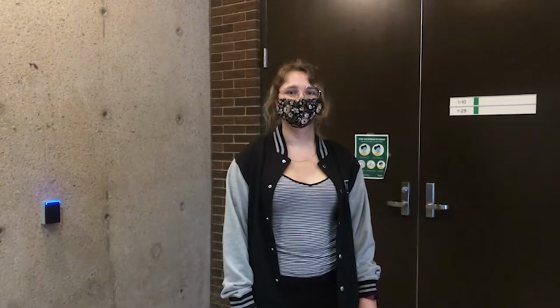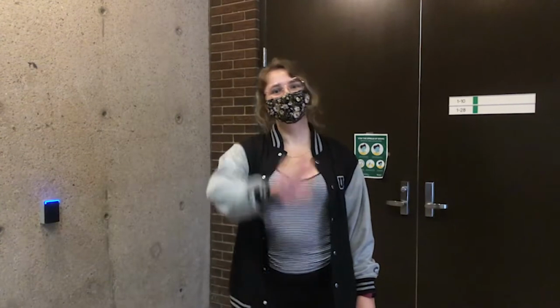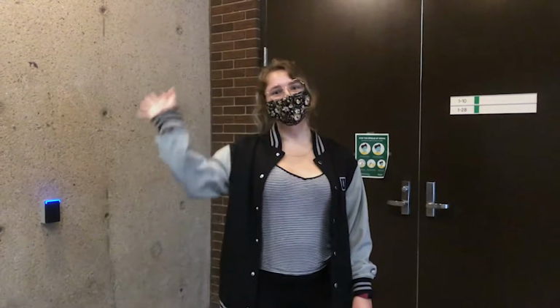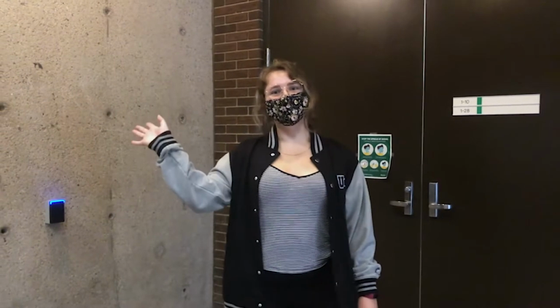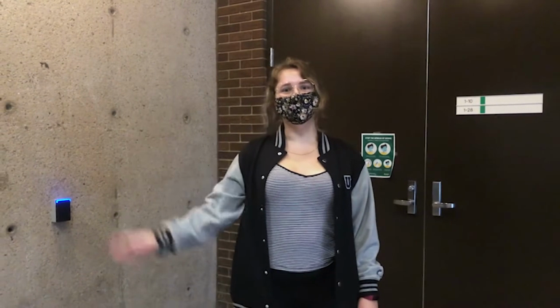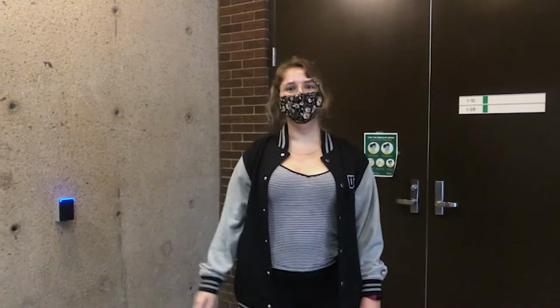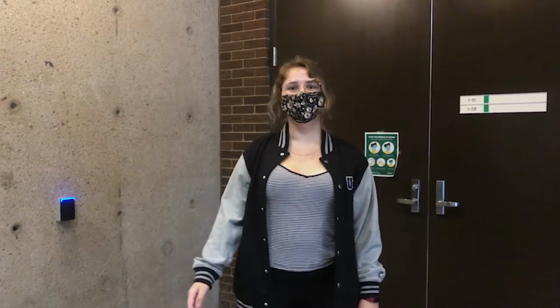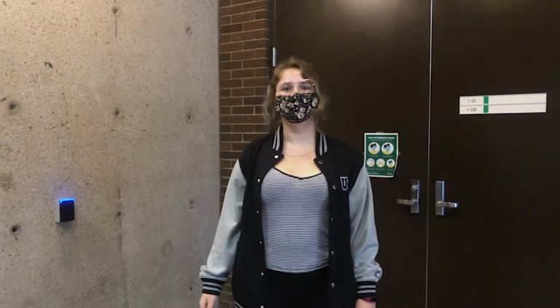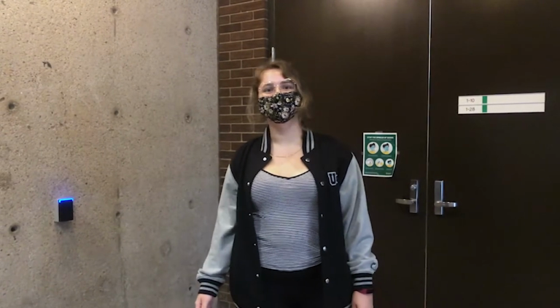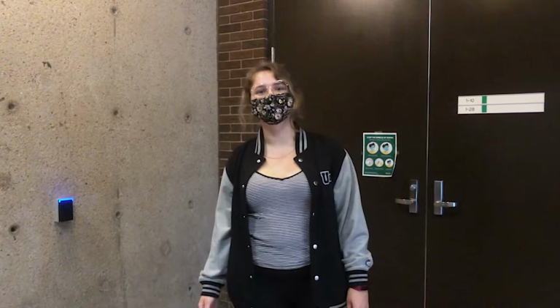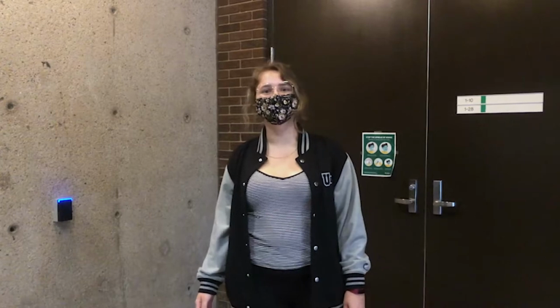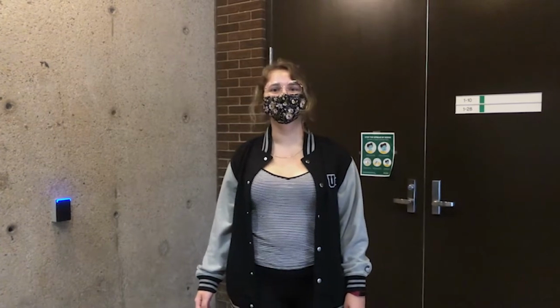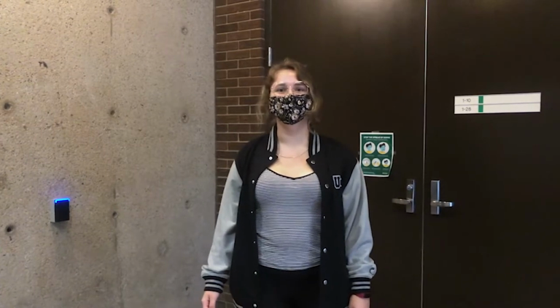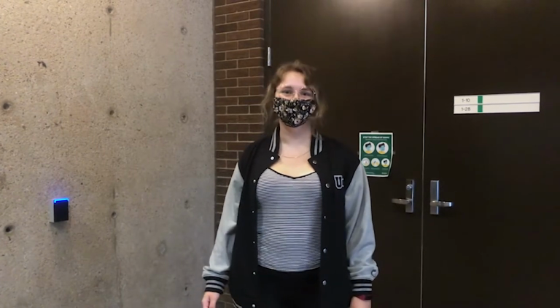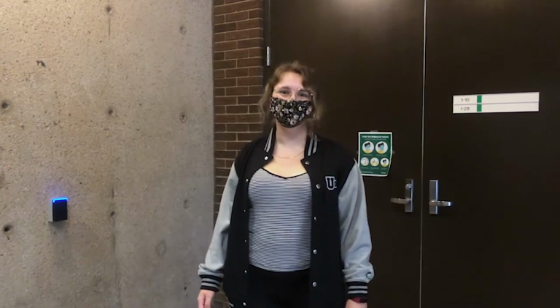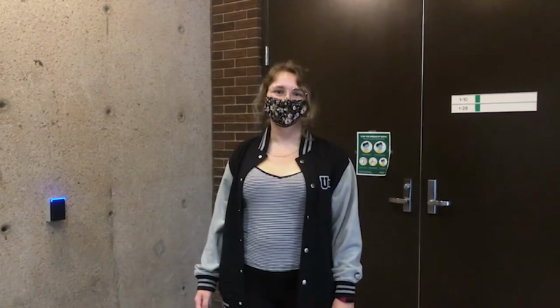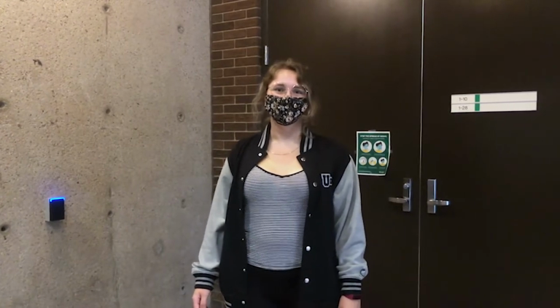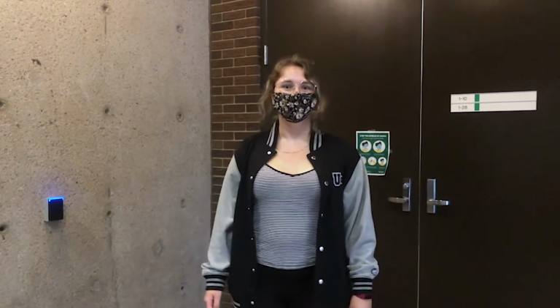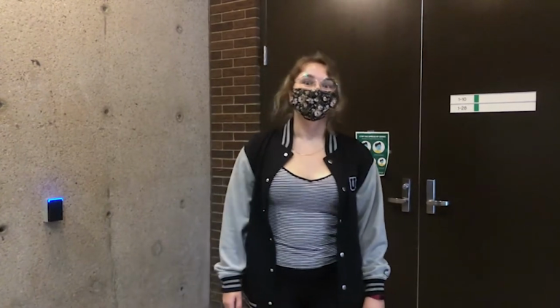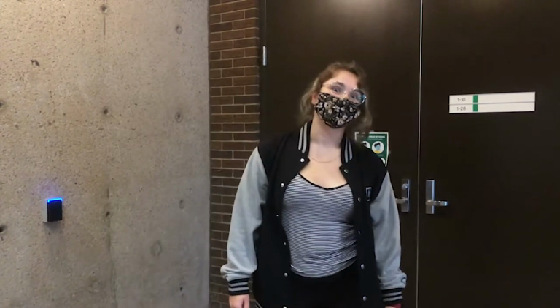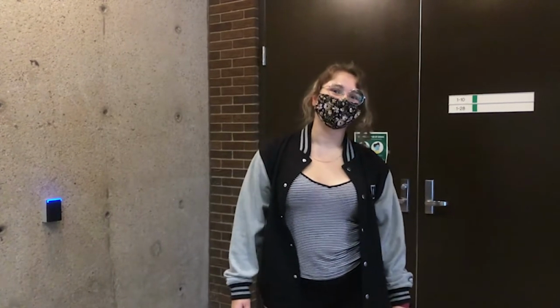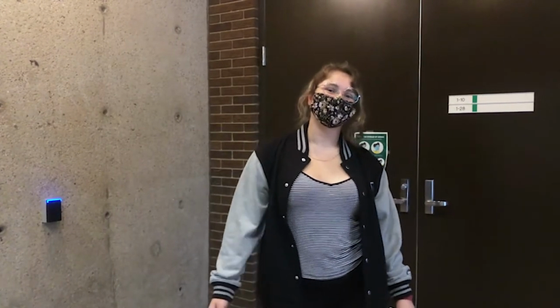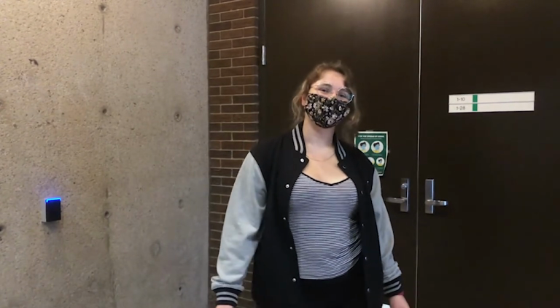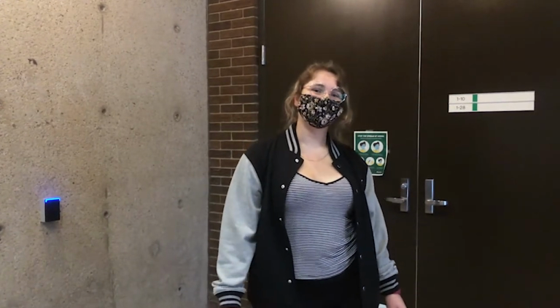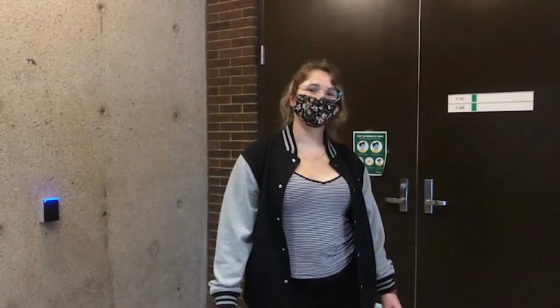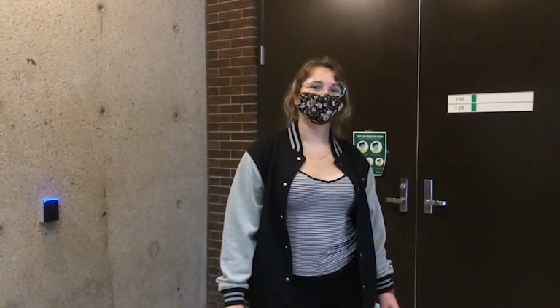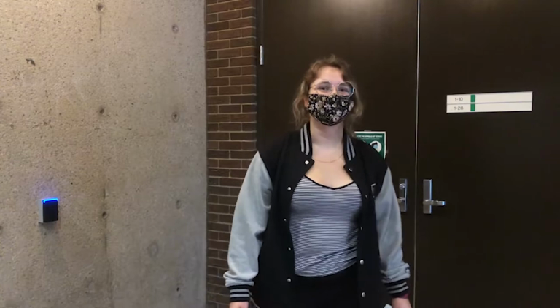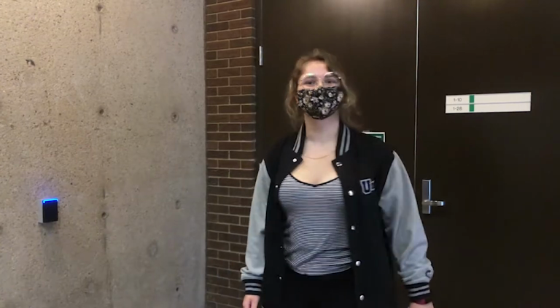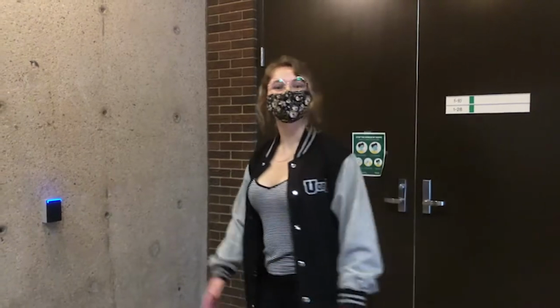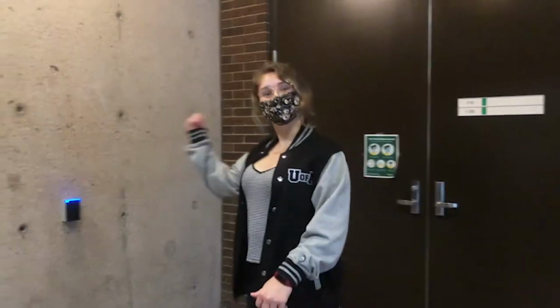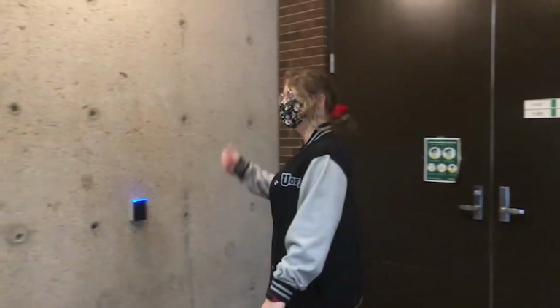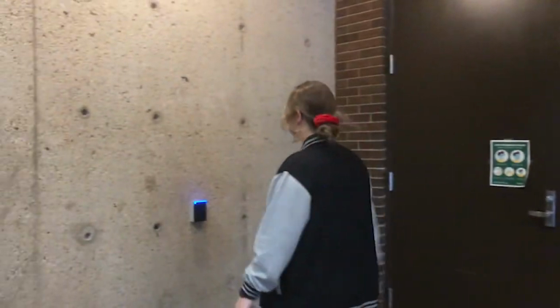Hi everybody, my name is Gabby and I'm a fourth year BFA student here at the University of Alberta. Today we're going to be taking a tour of the 500 level painting studio. Let's go in.